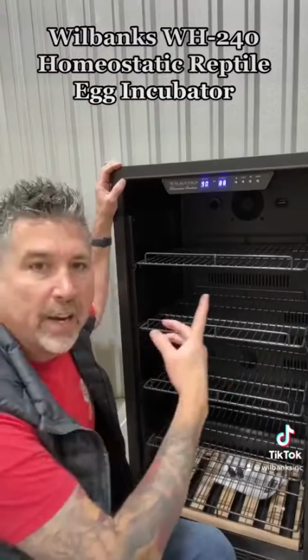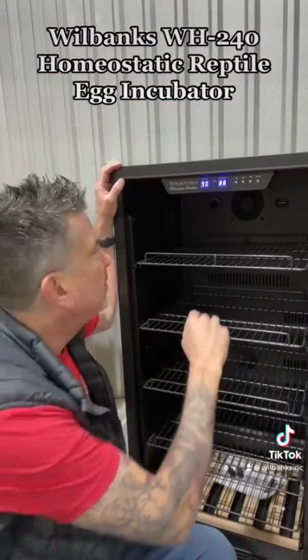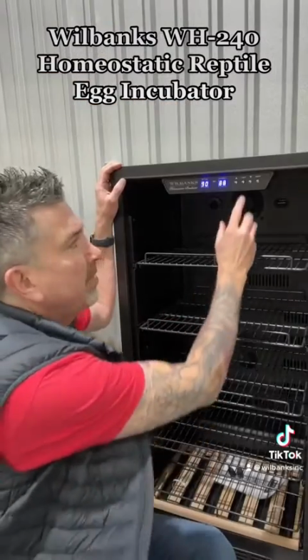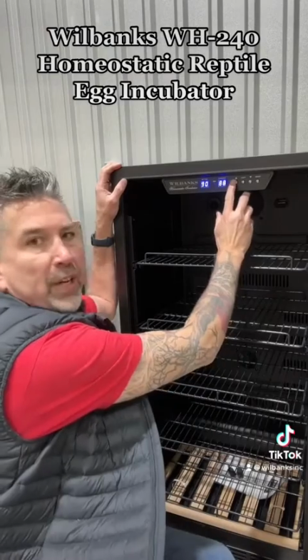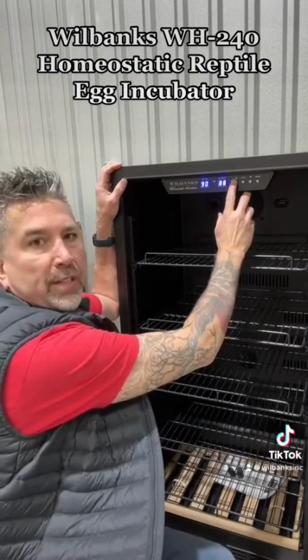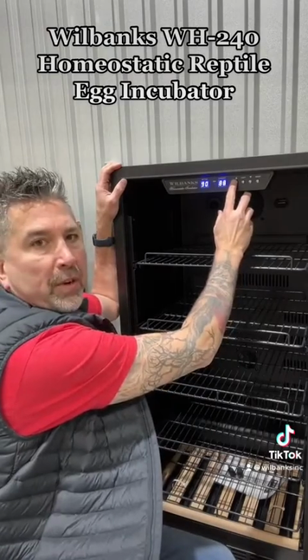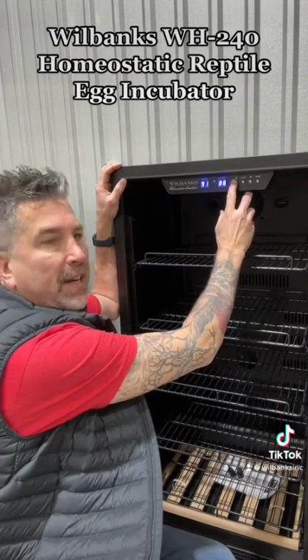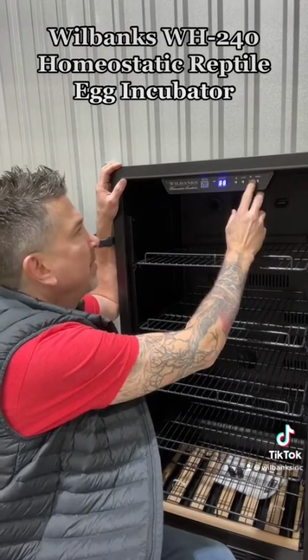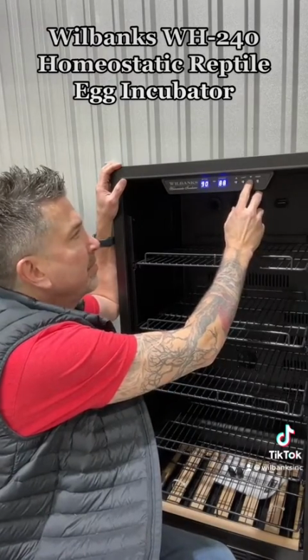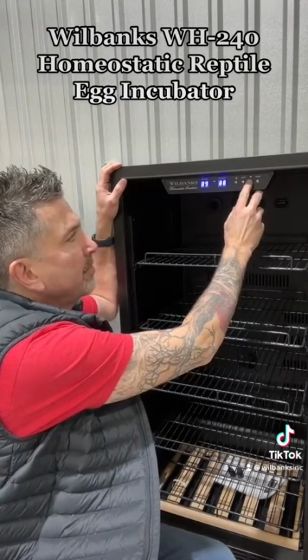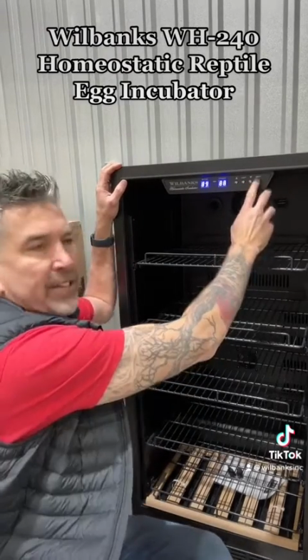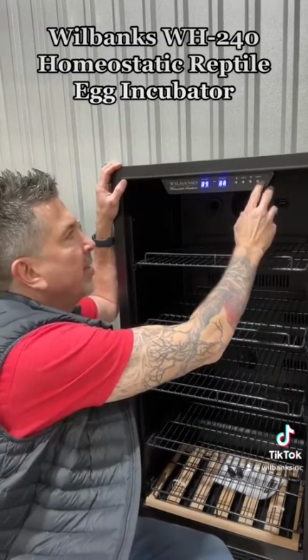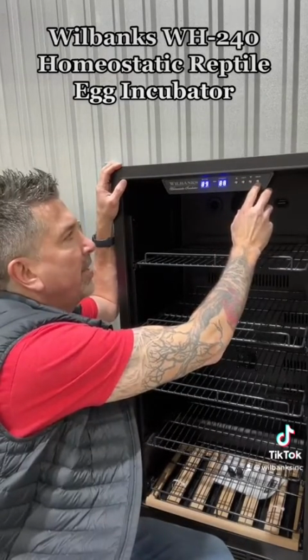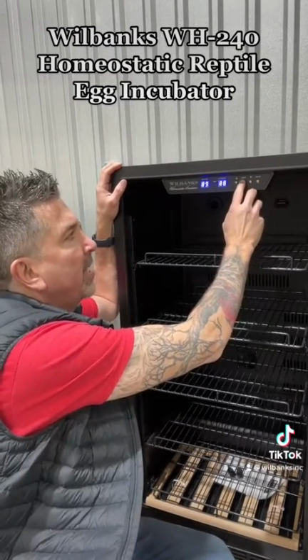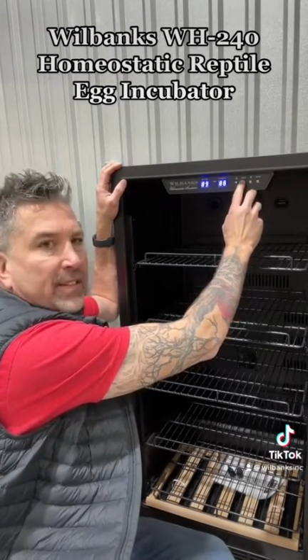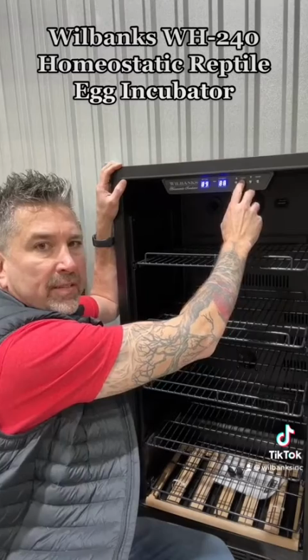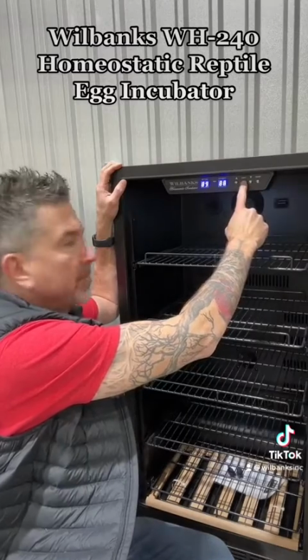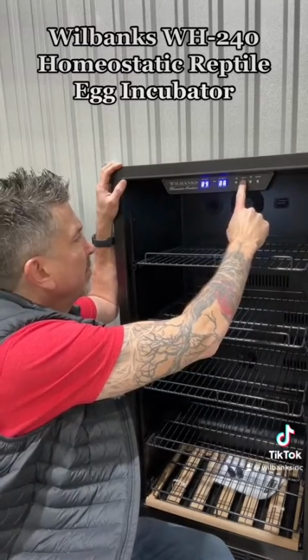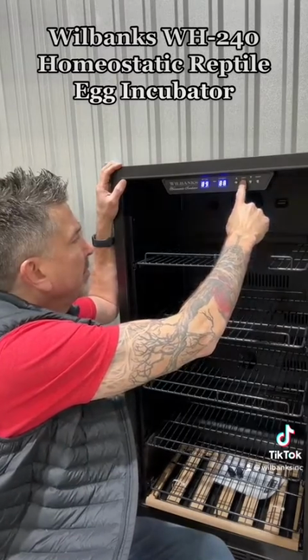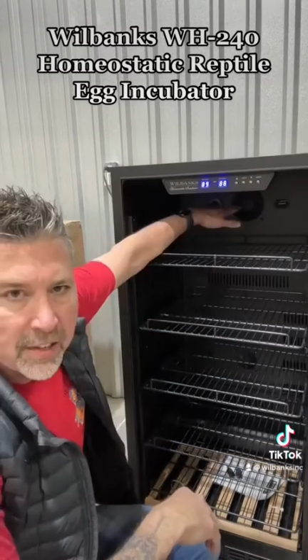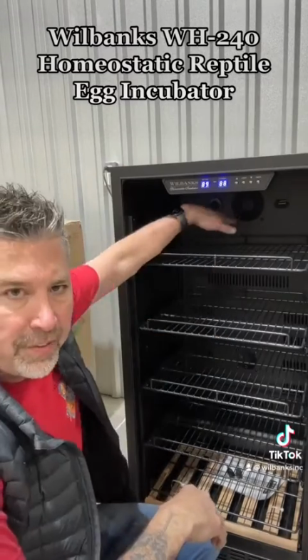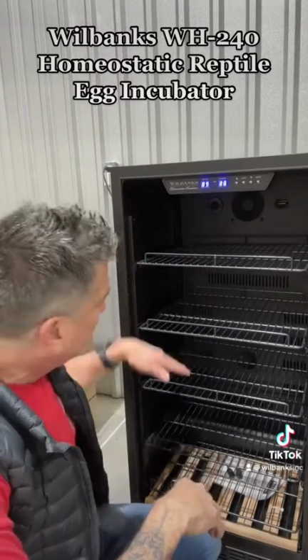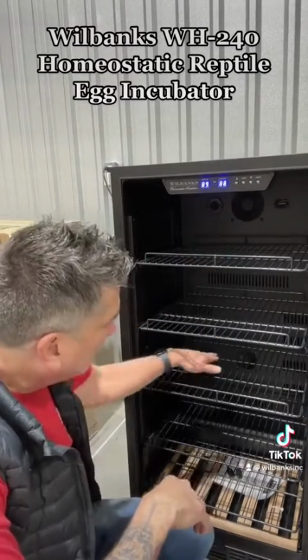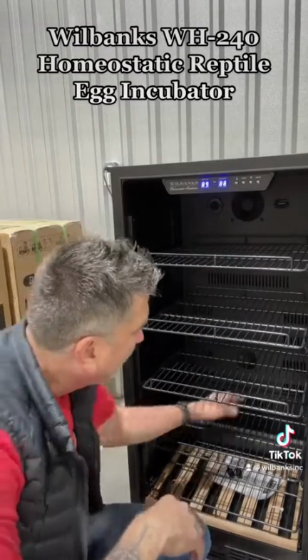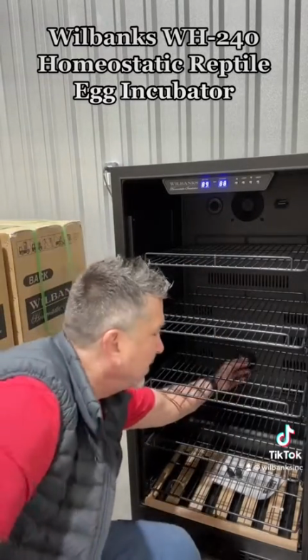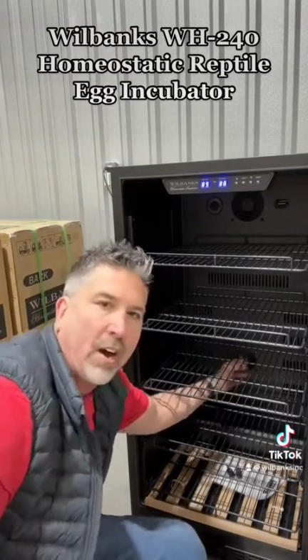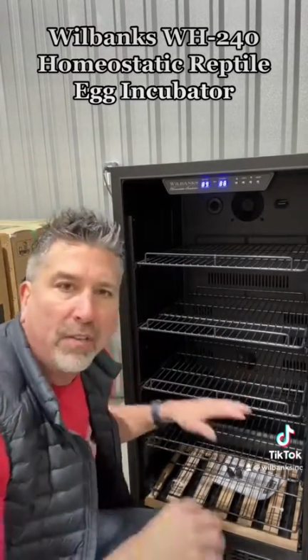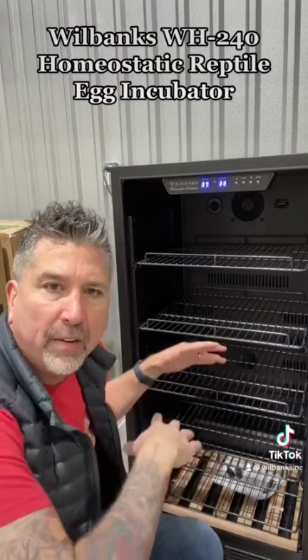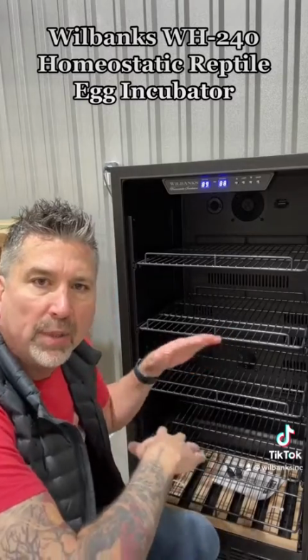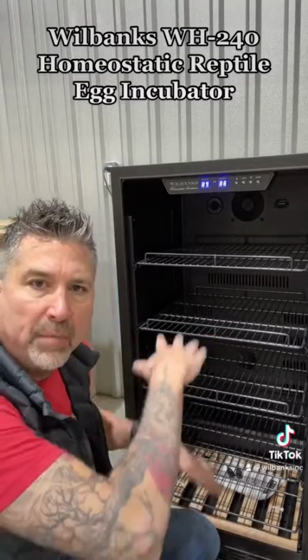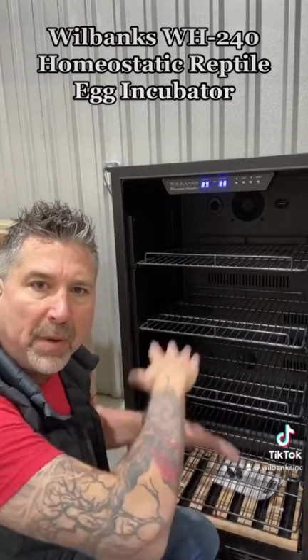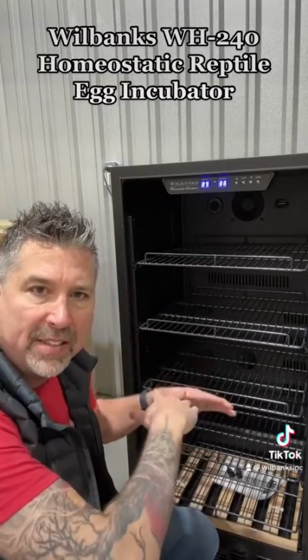It's got a built-in fully adjustable thermostat, interior LED lights, and two fans built into the back. All of the airflow is taking place behind the scenes.